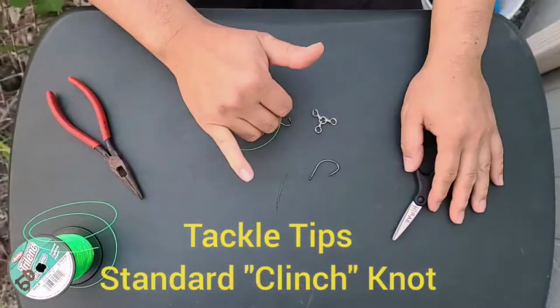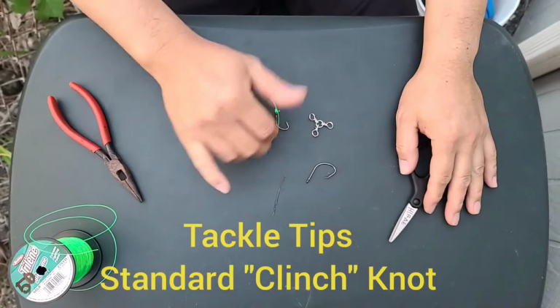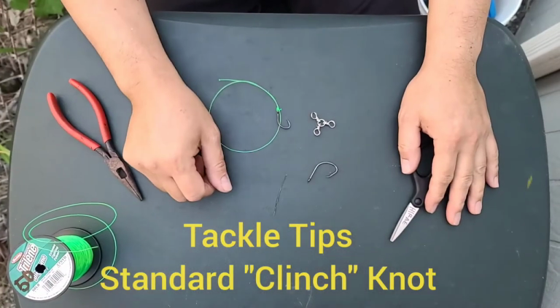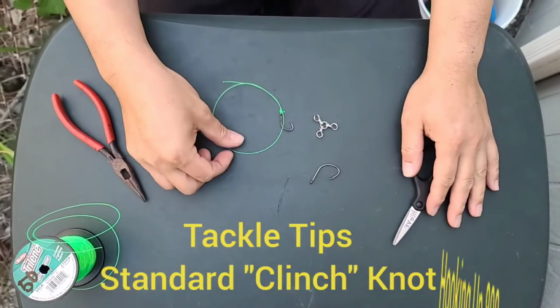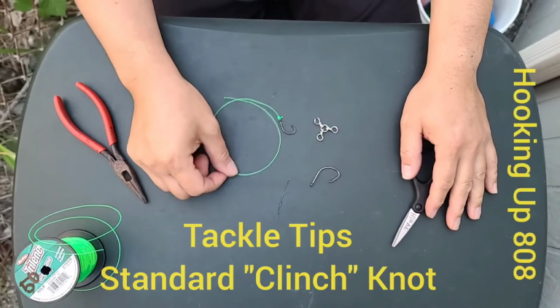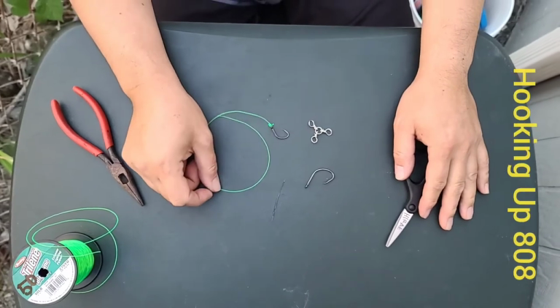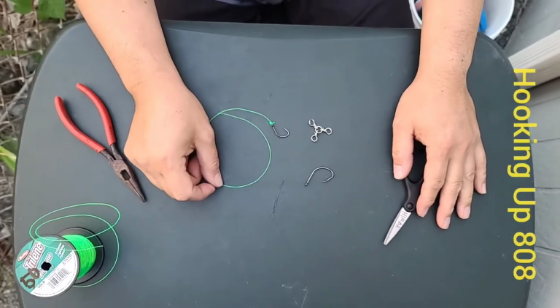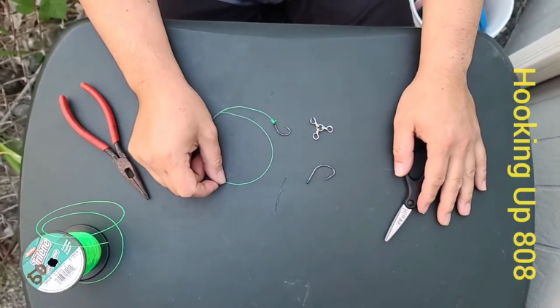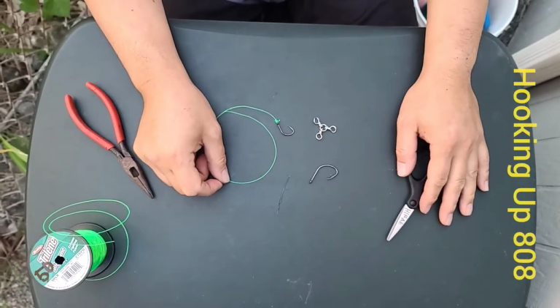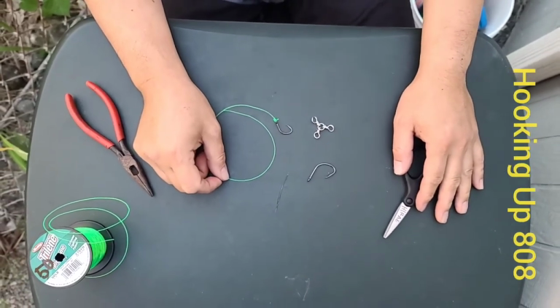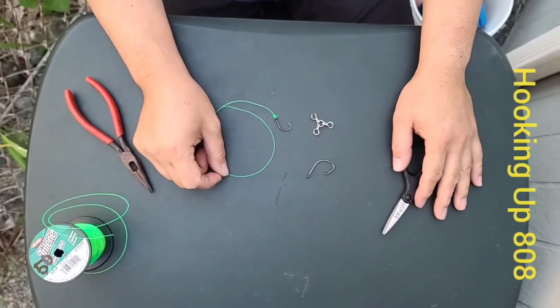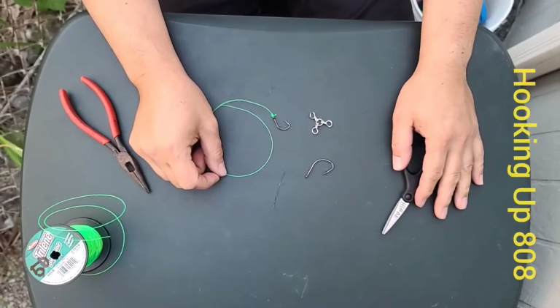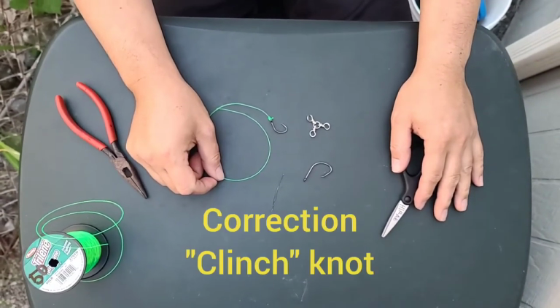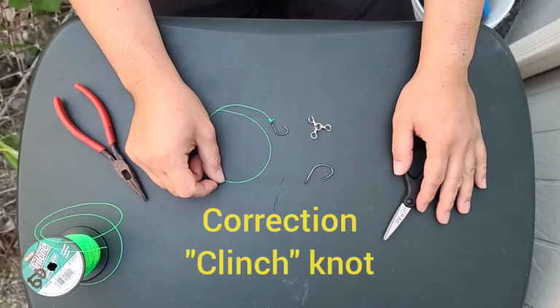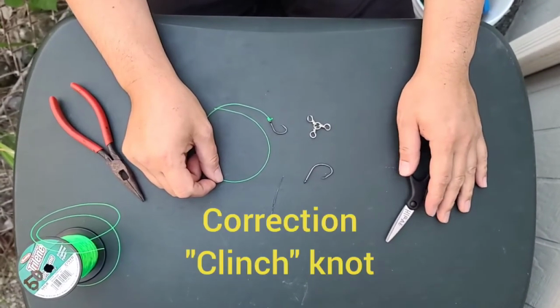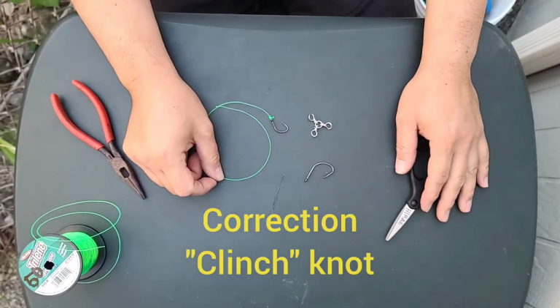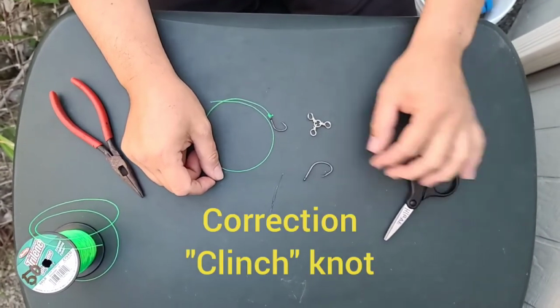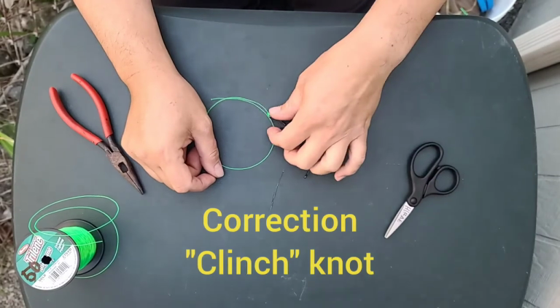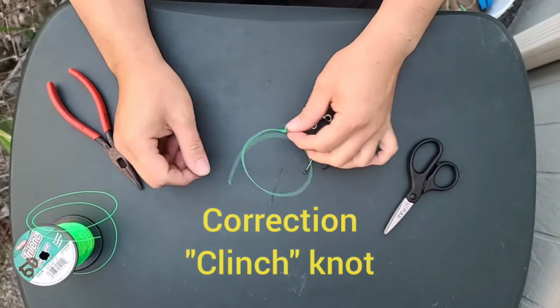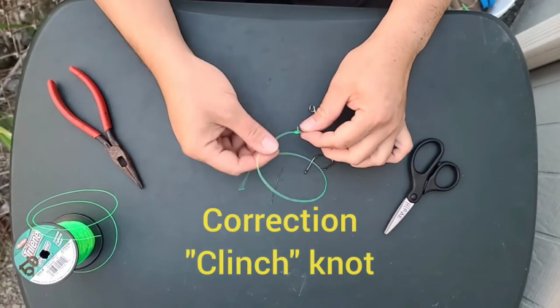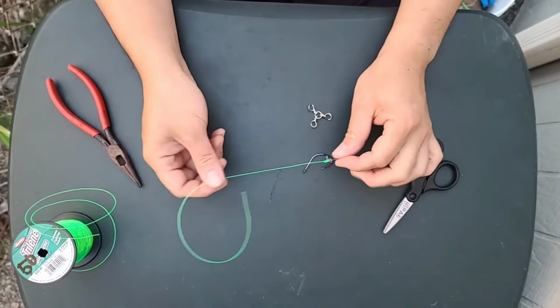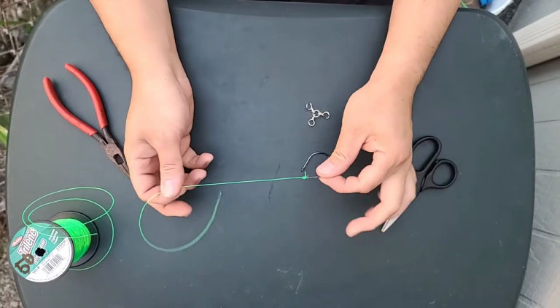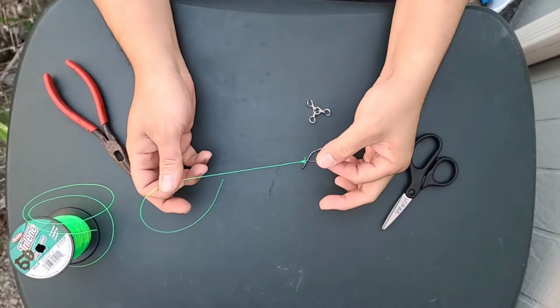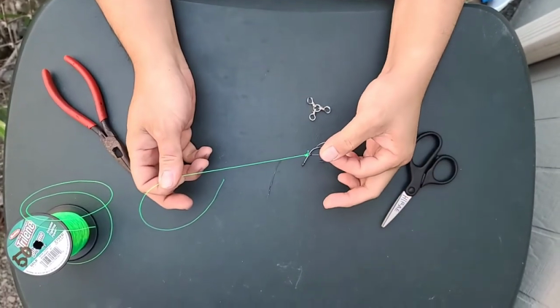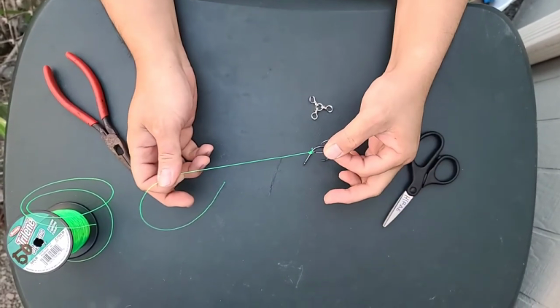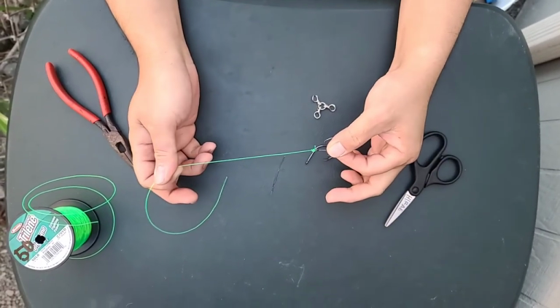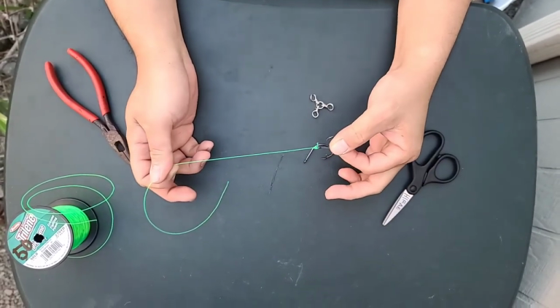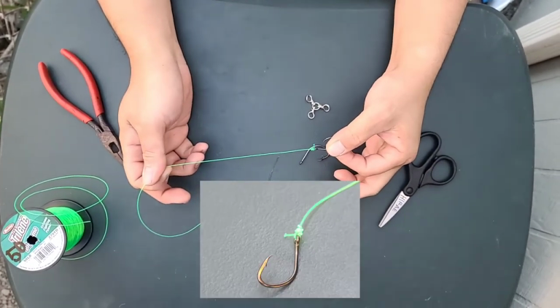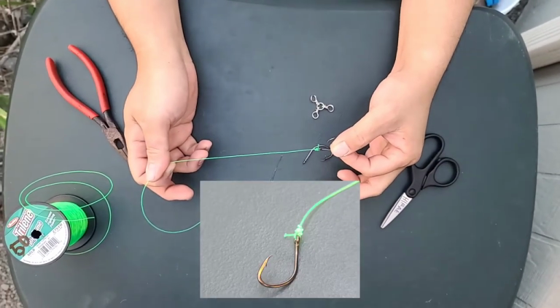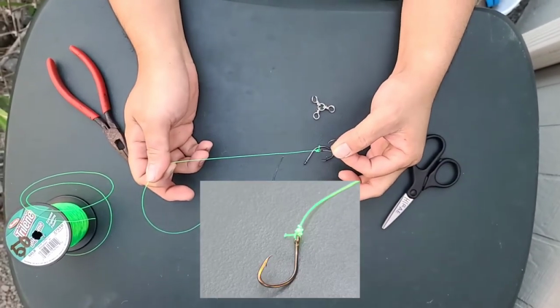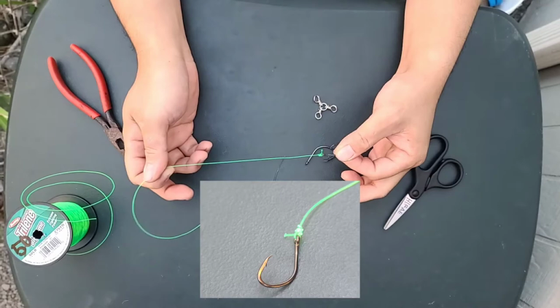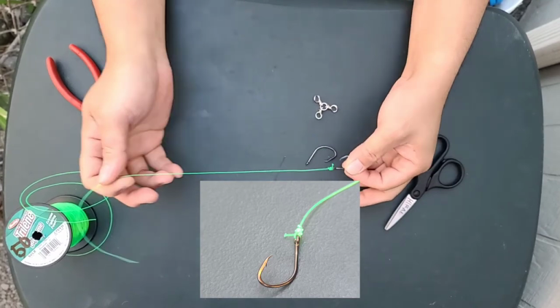Welcome up 808. Today we'll be showing you a standard knot which we call the uni knot. It's pretty simple — it looks like that. This is what you tie to your hooks and swivels.